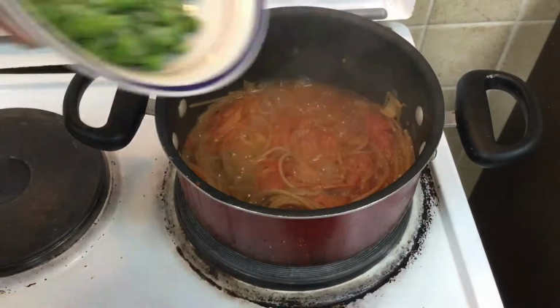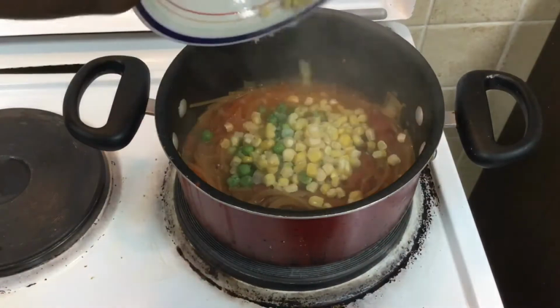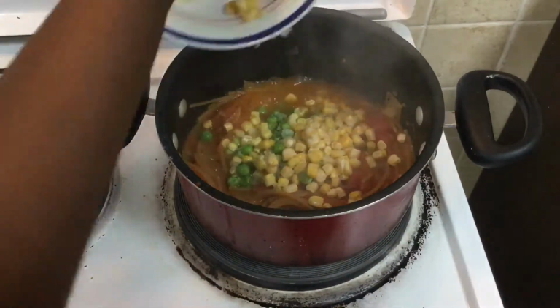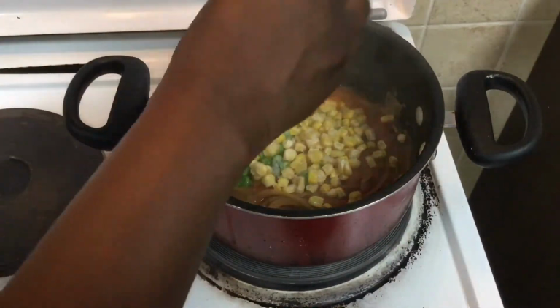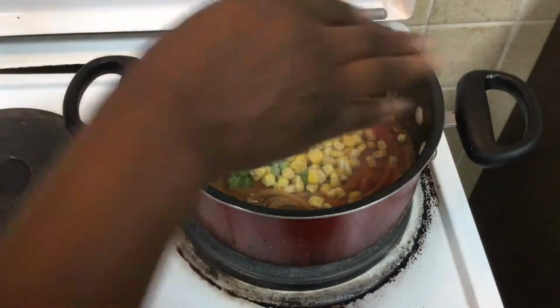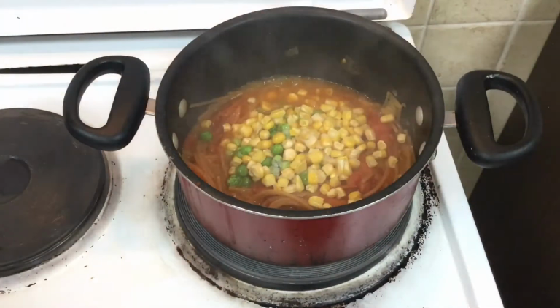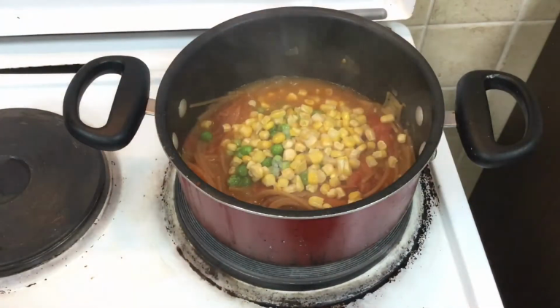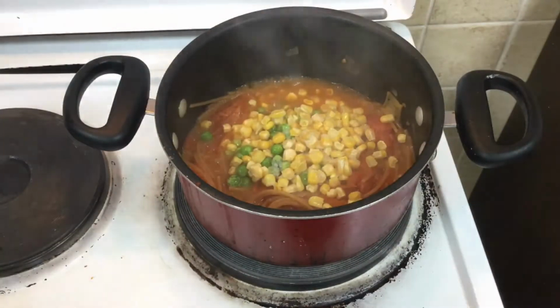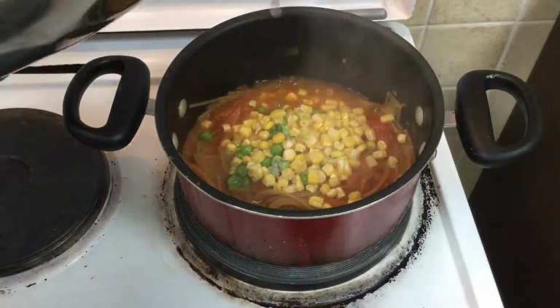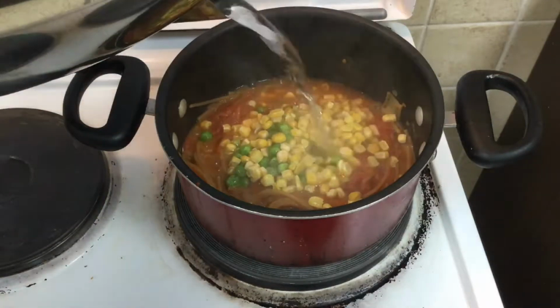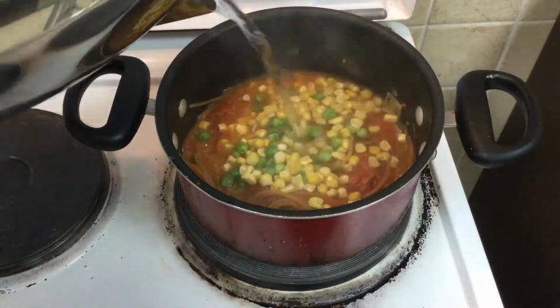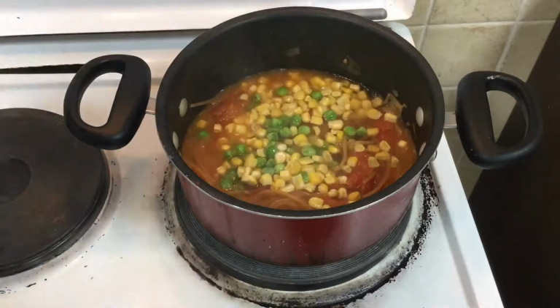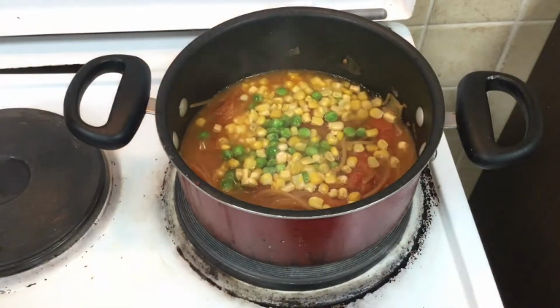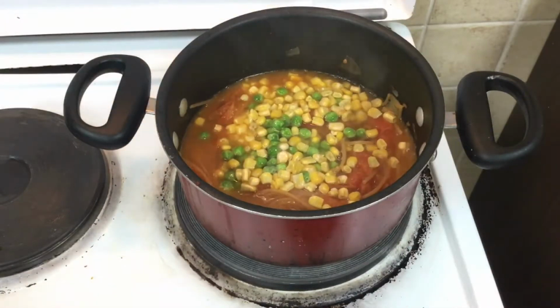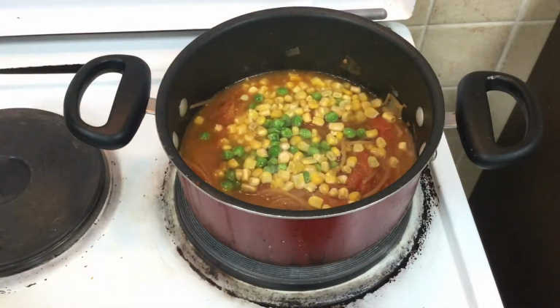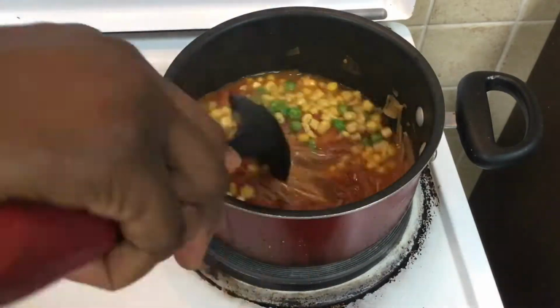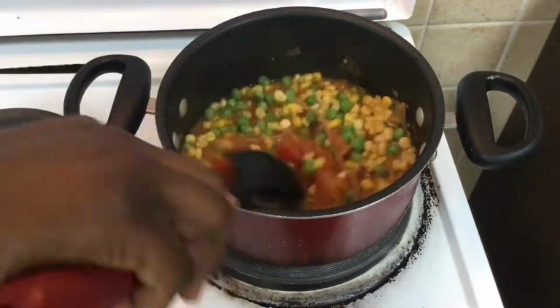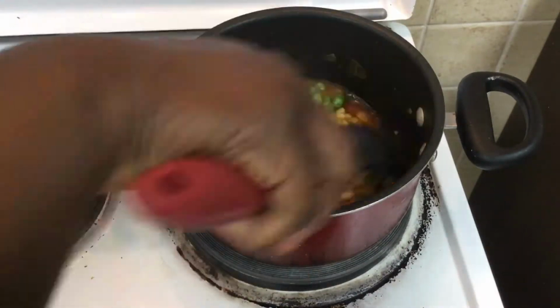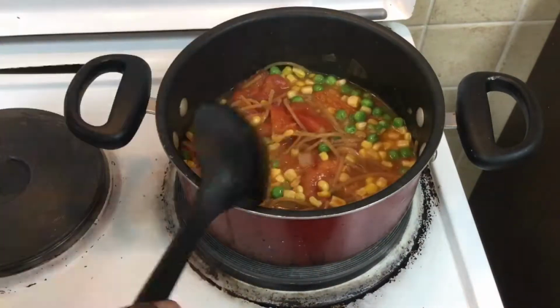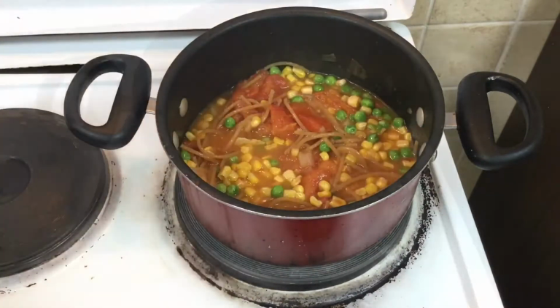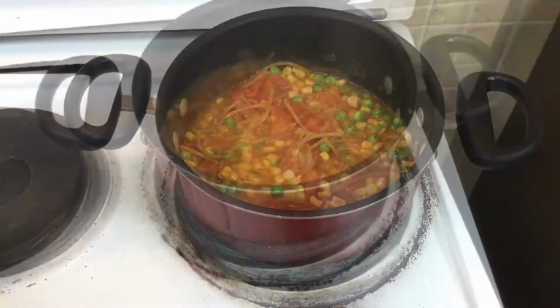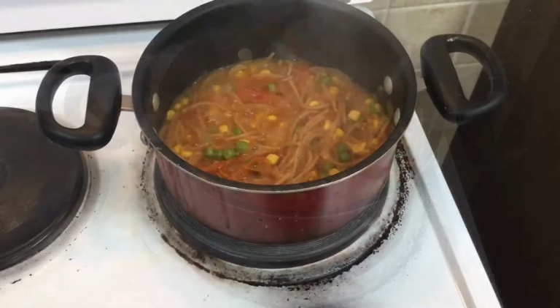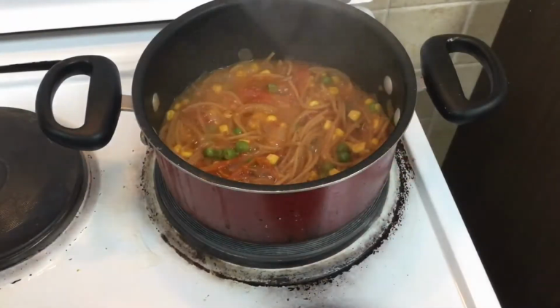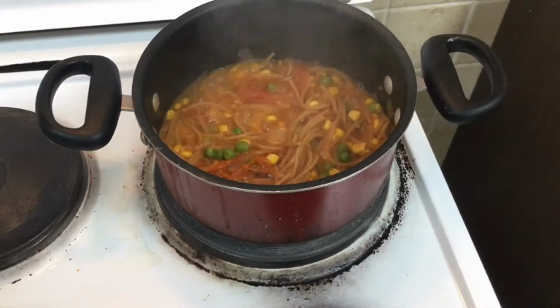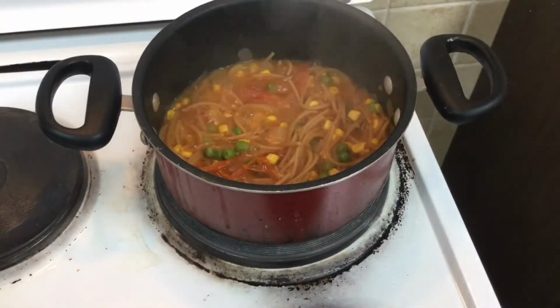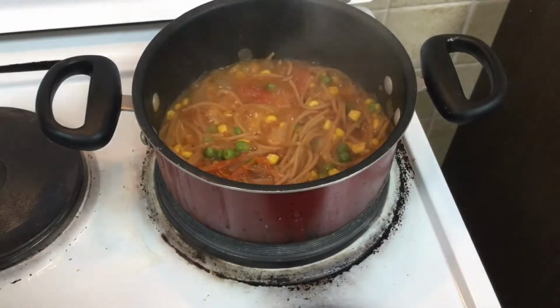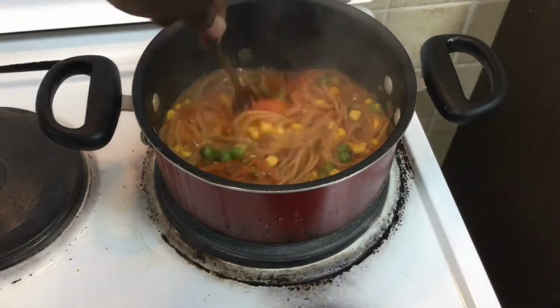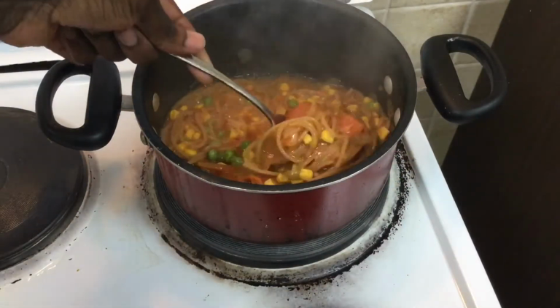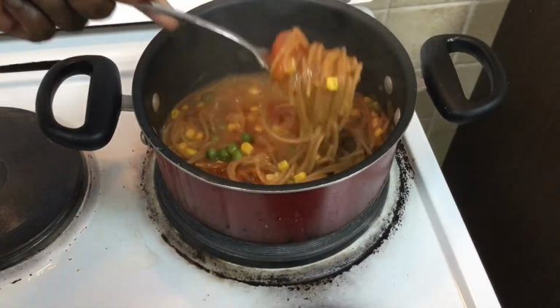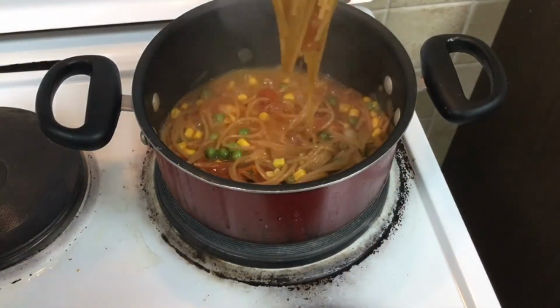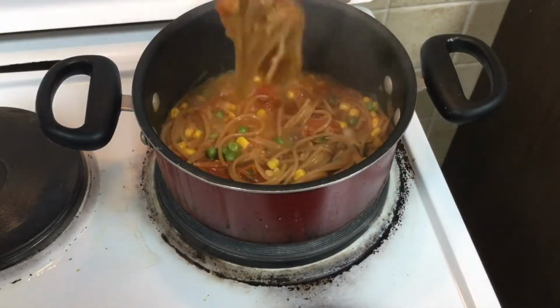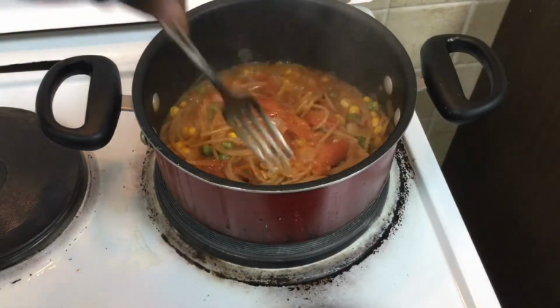When you have about five minutes left until your spaghetti is done, add in your sweet corn and green peas. As you can see, I'm using frozen — you can use the canned versions or the fresh versions. If you're using the fresh versions, you need to start cooking them when you're cooking your tomatoes.